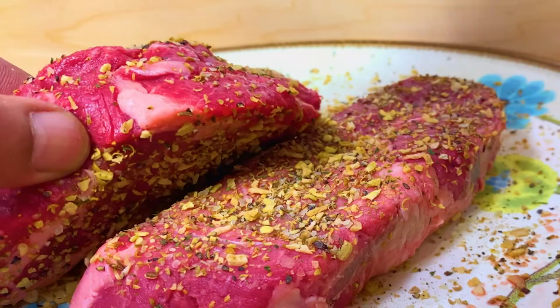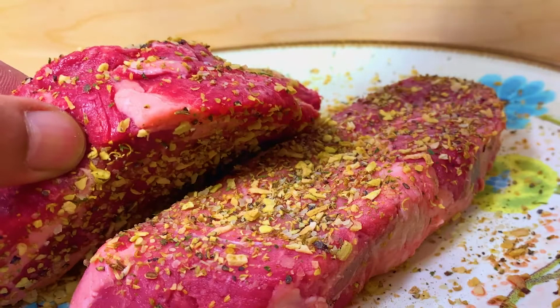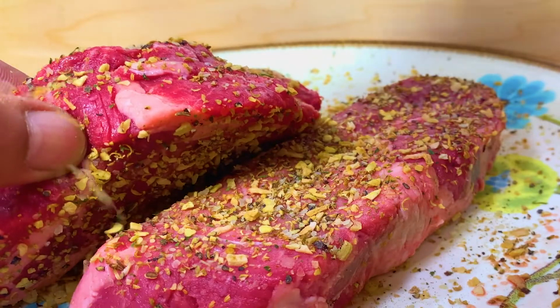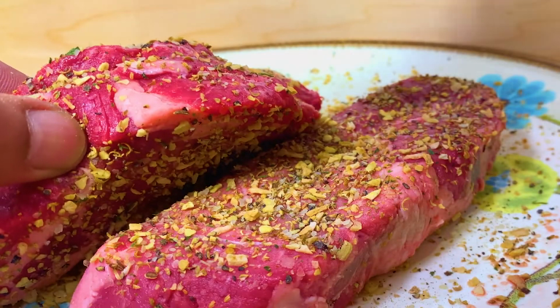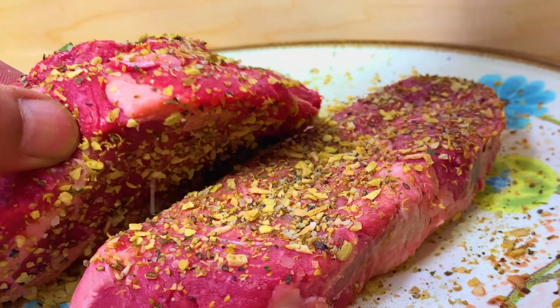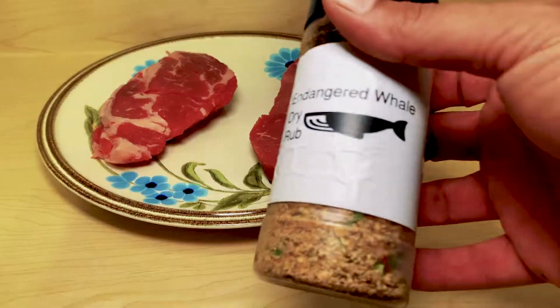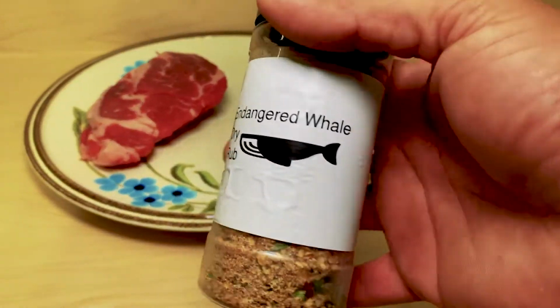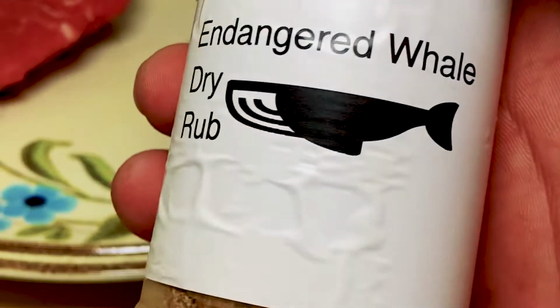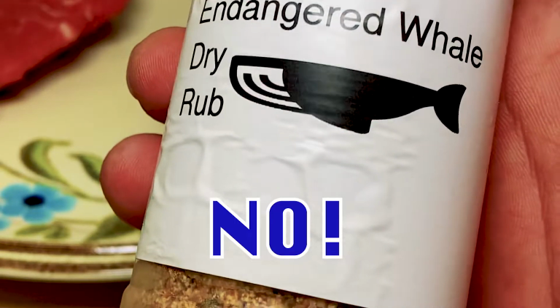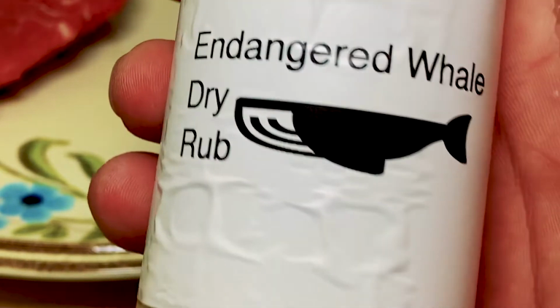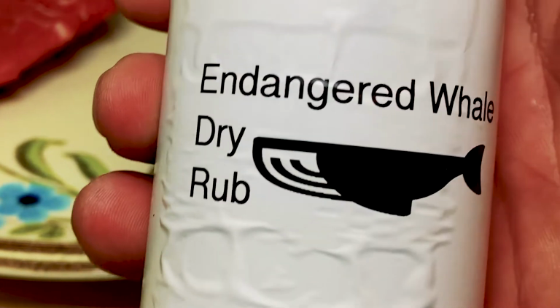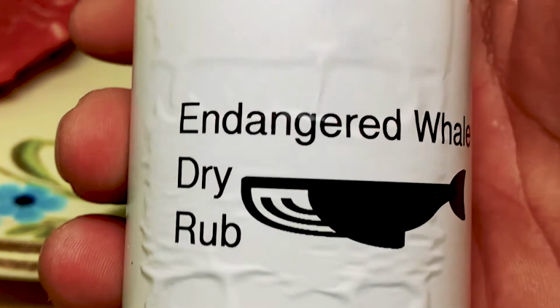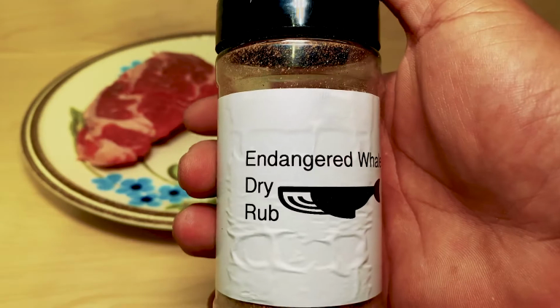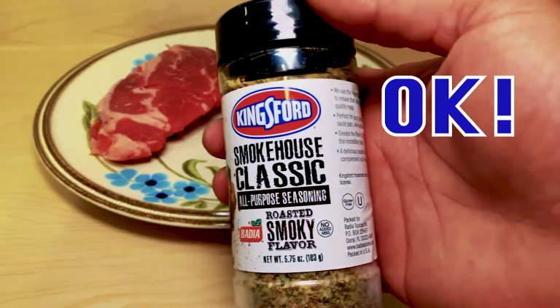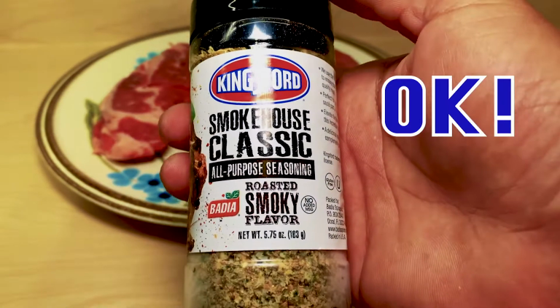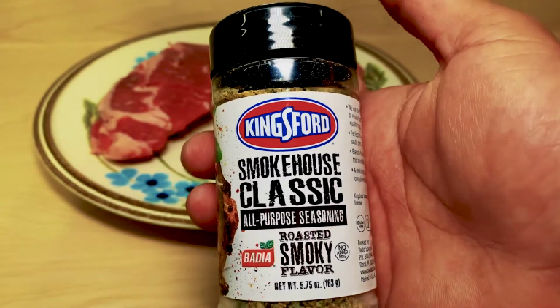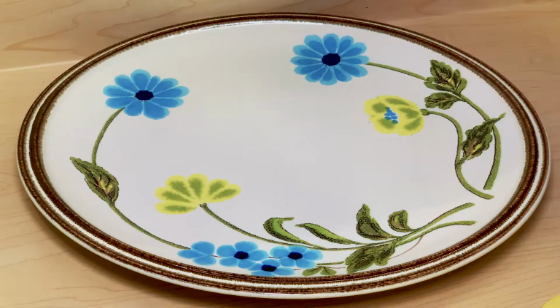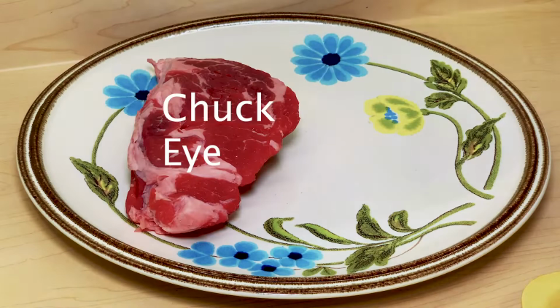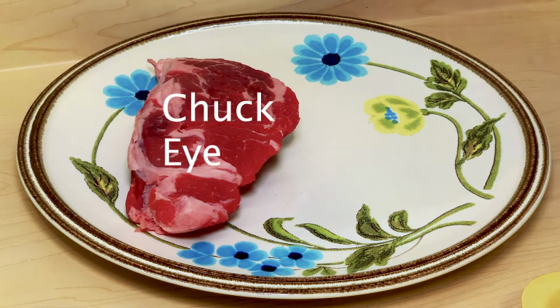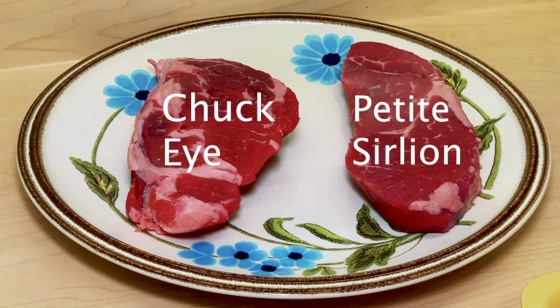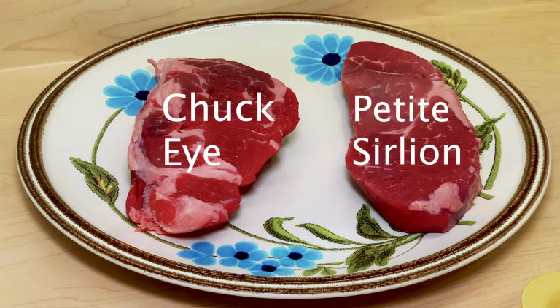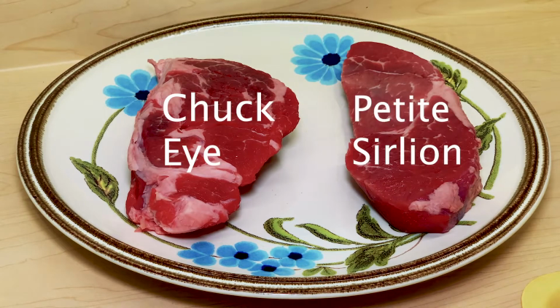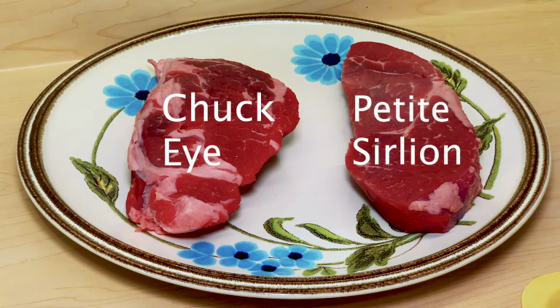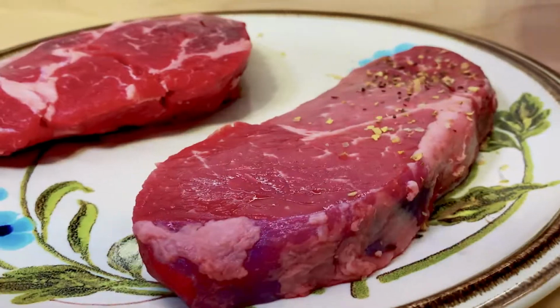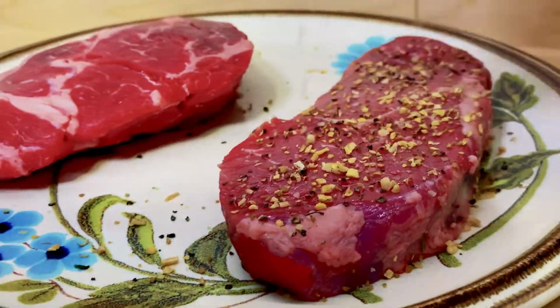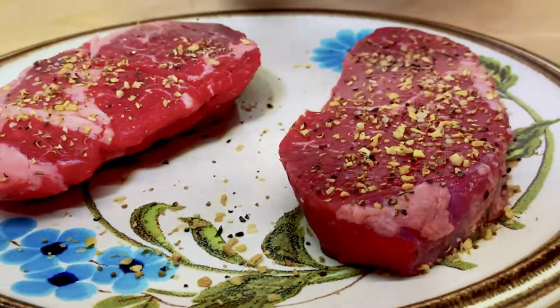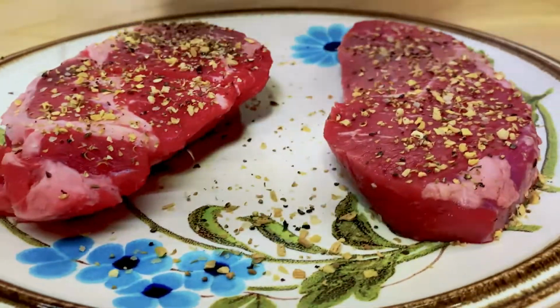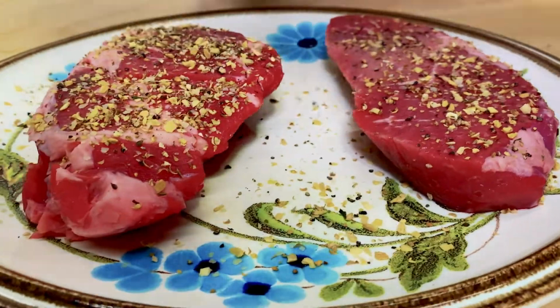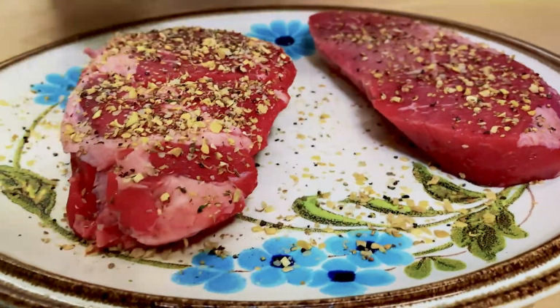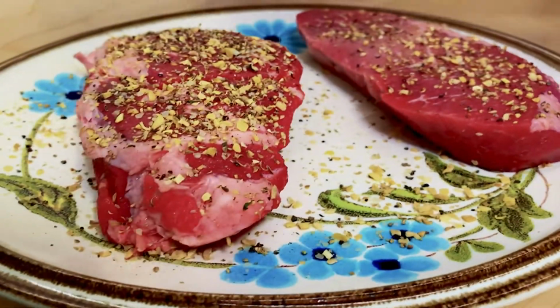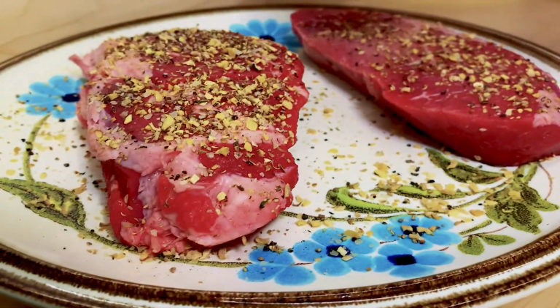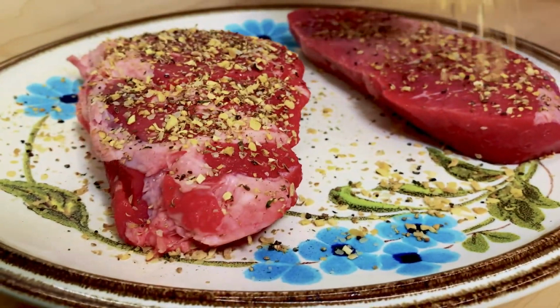So the first thing you want to do is season the steaks. These are a couple good options right here. They don't cost too much. Make sure you get a nice coating — not too much, not too little.